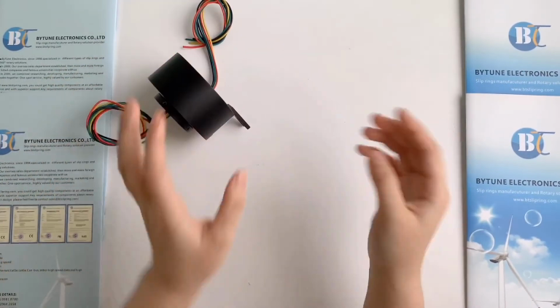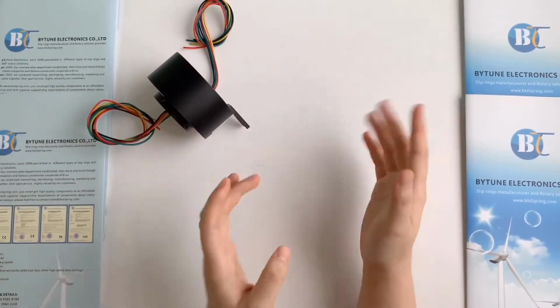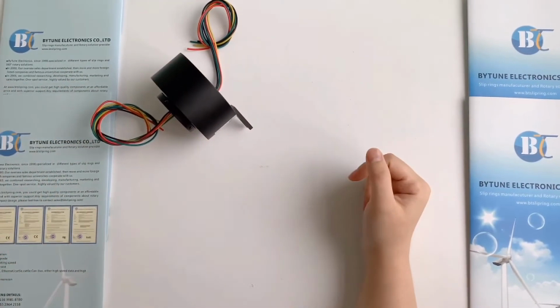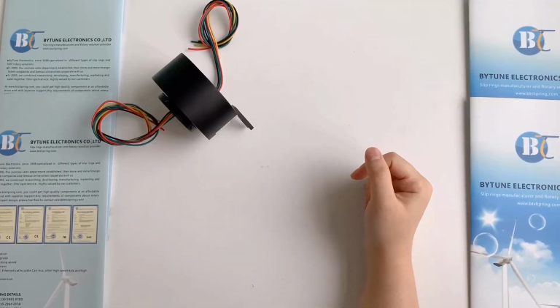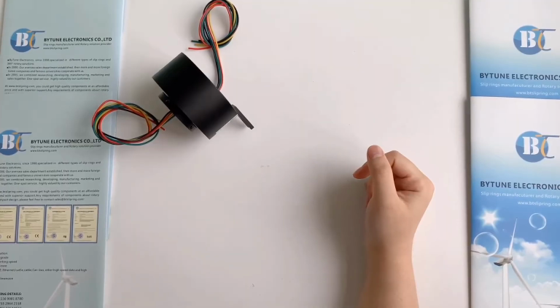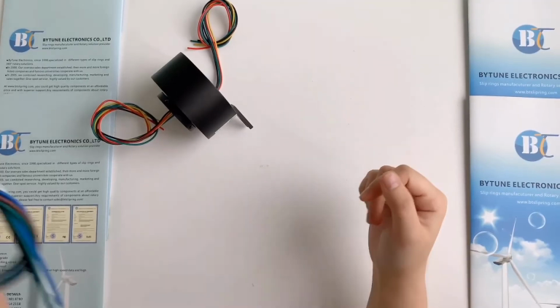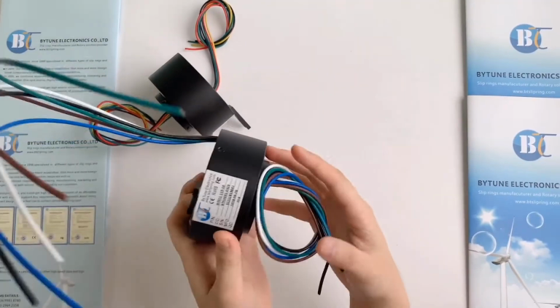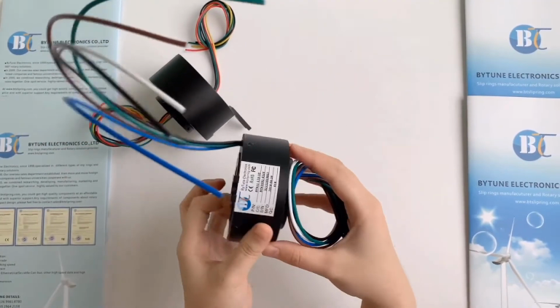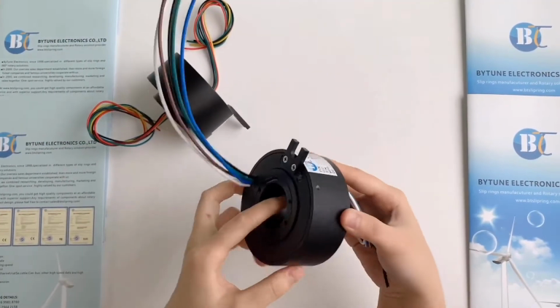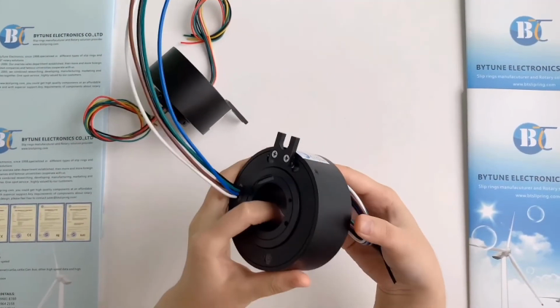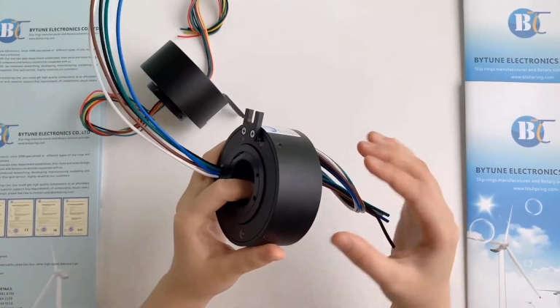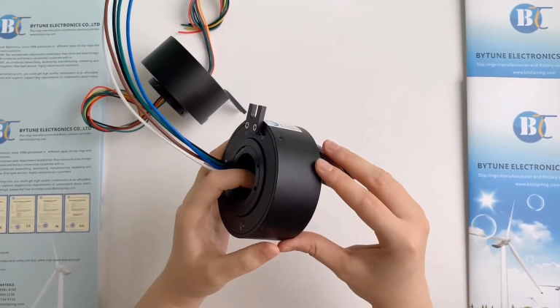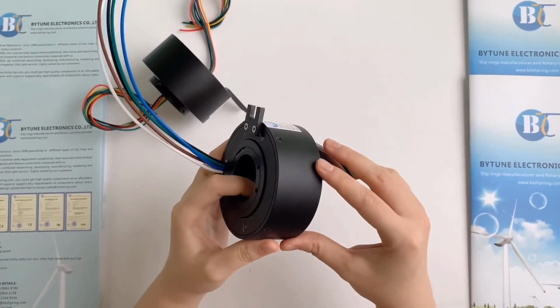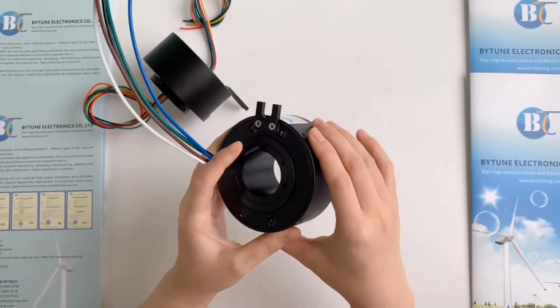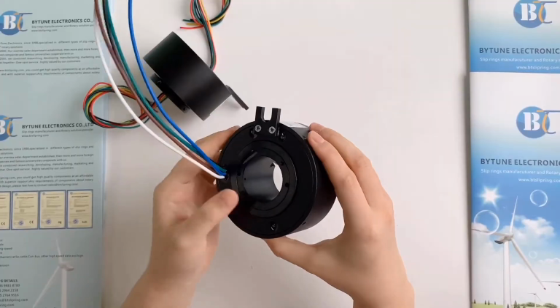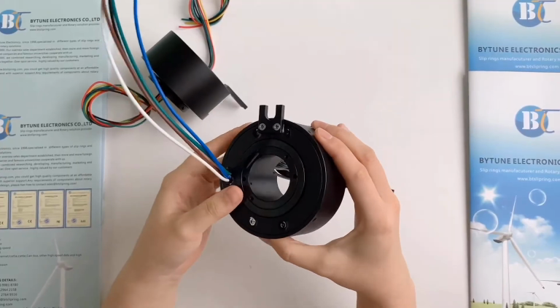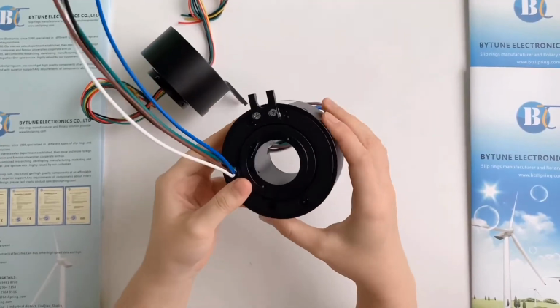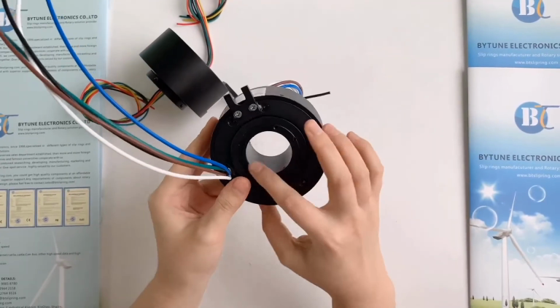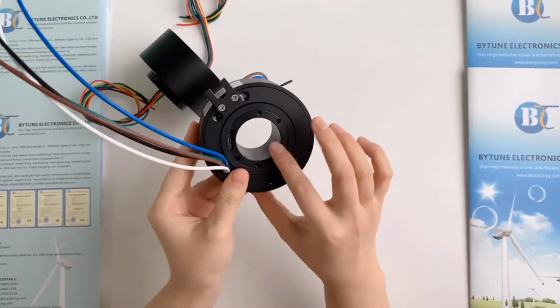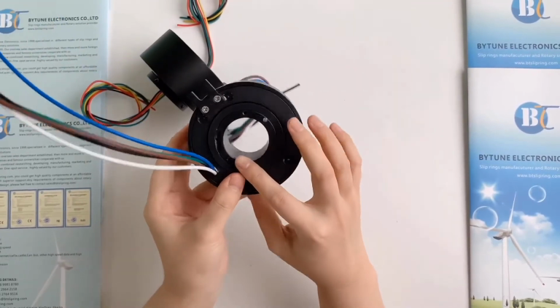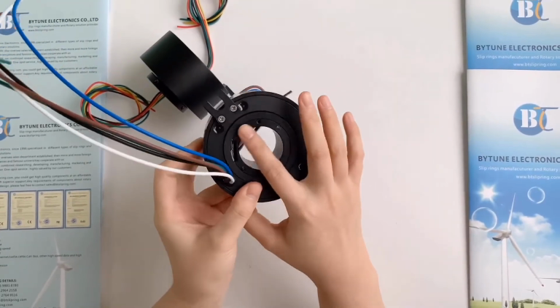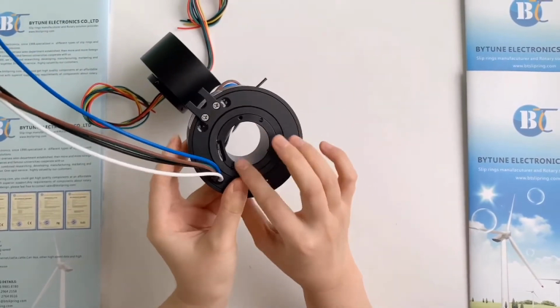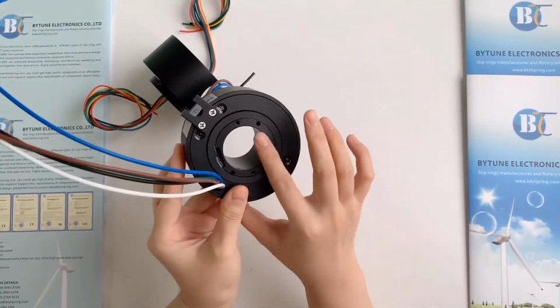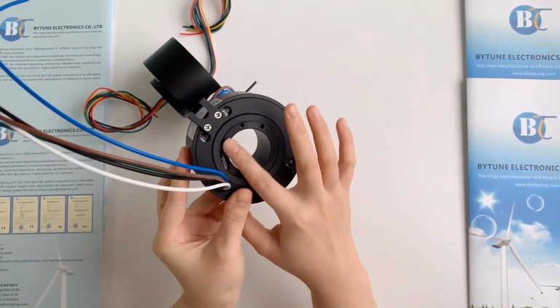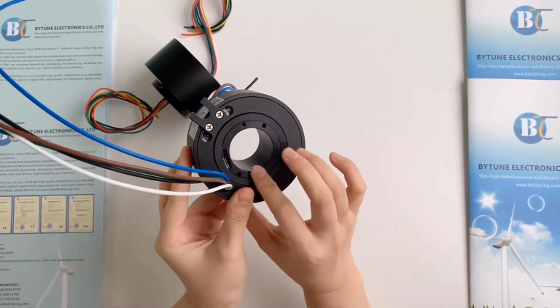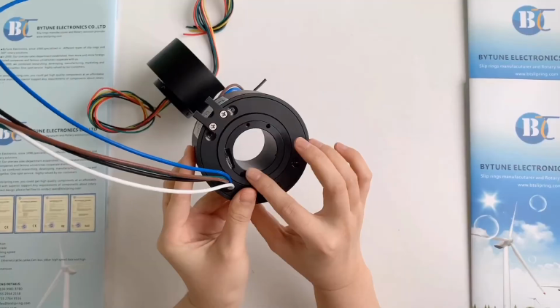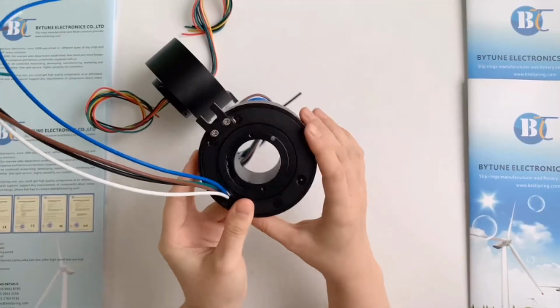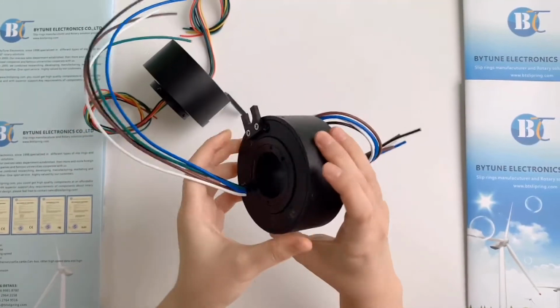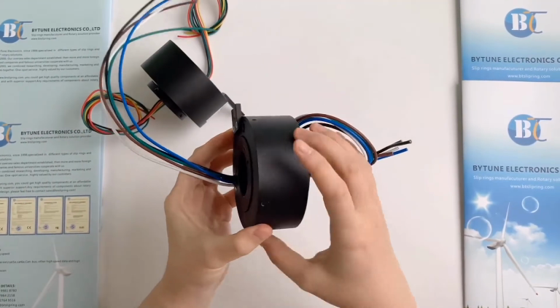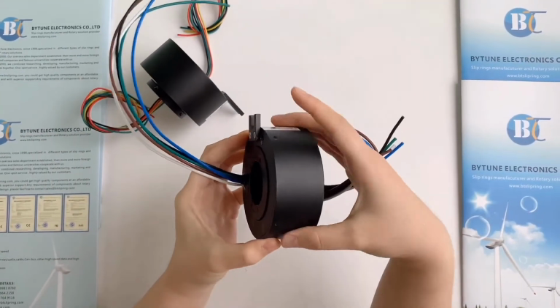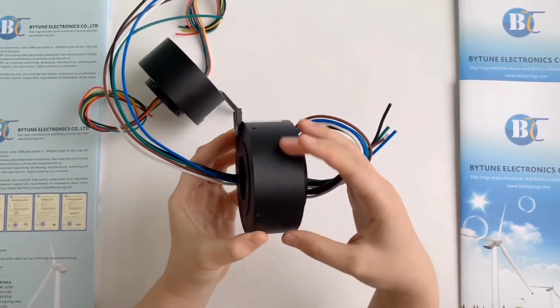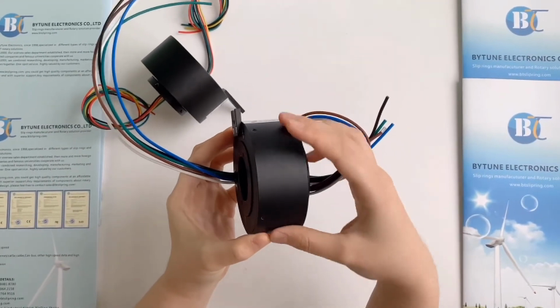The next popular model is the BTH3899. In the same way, the hole diameter is 38mm and the outer diameter is 99mm.